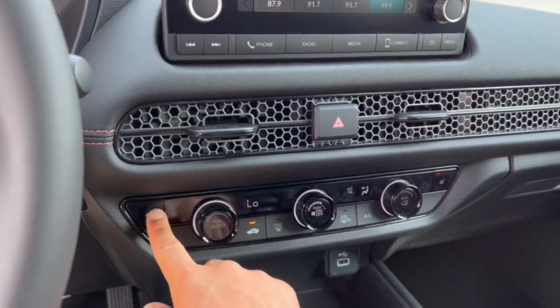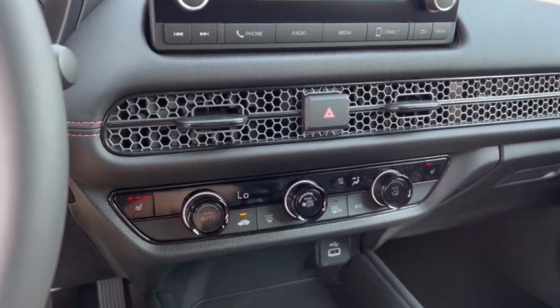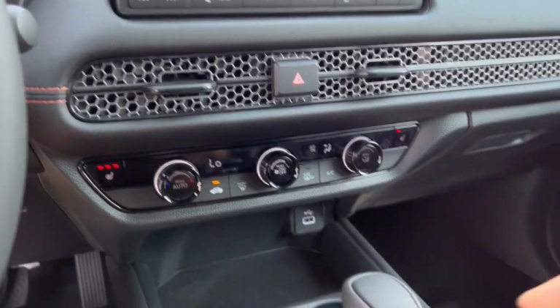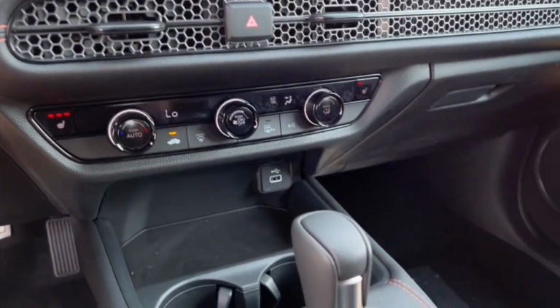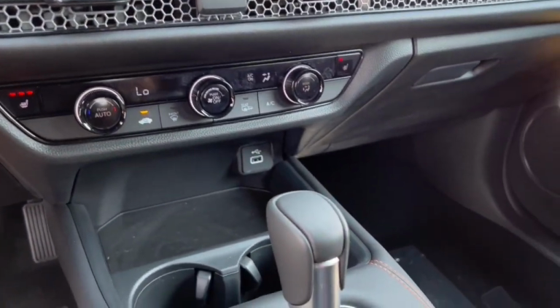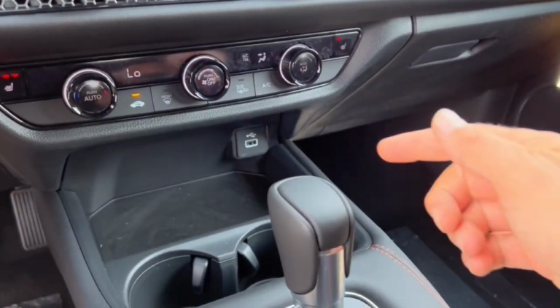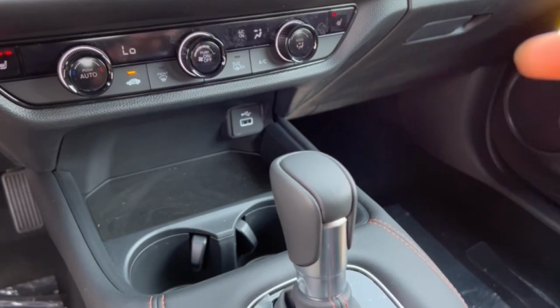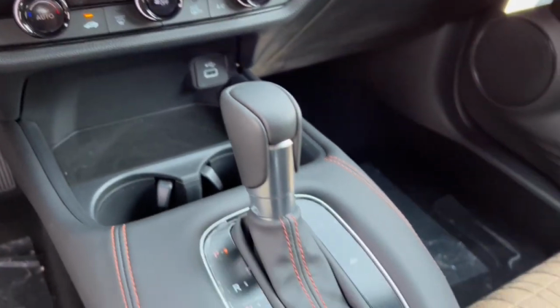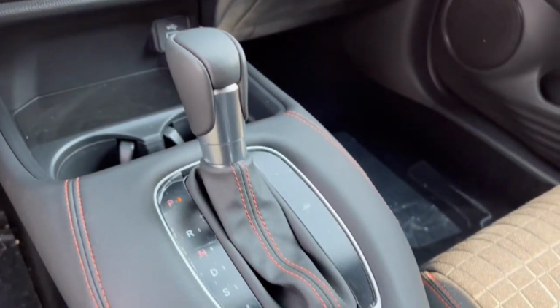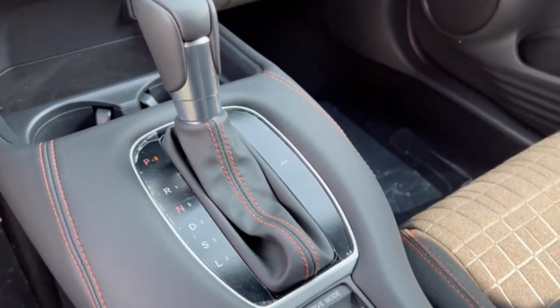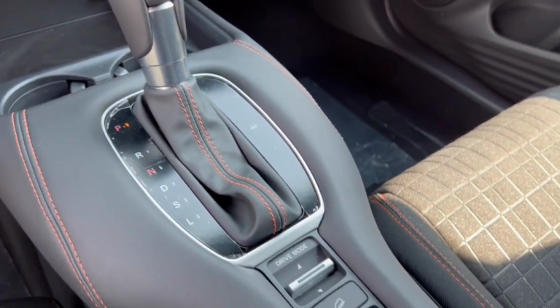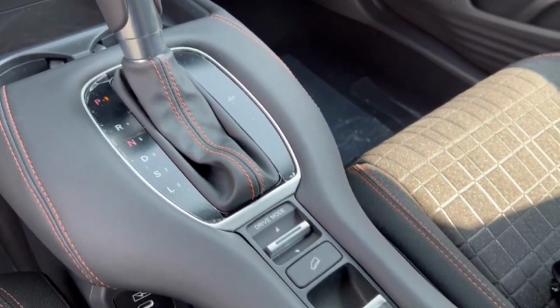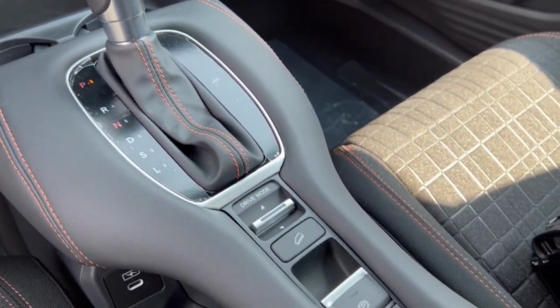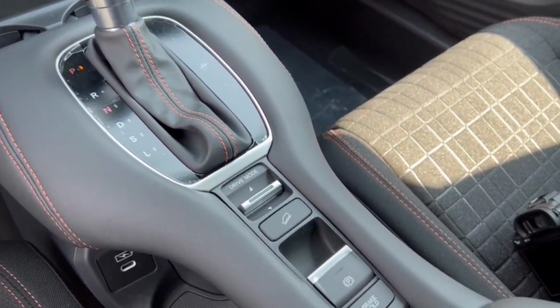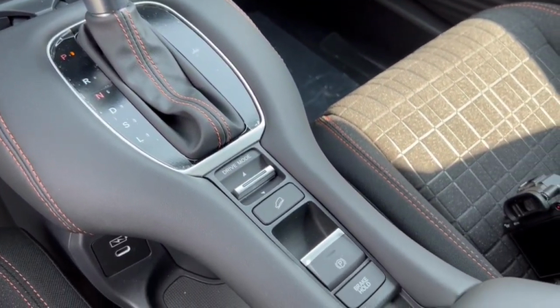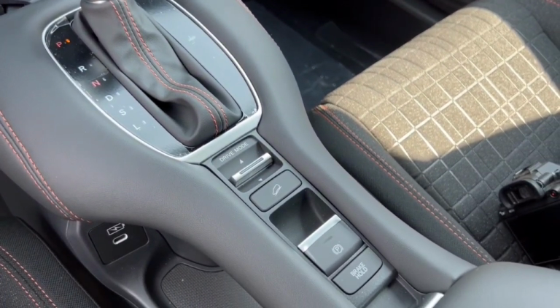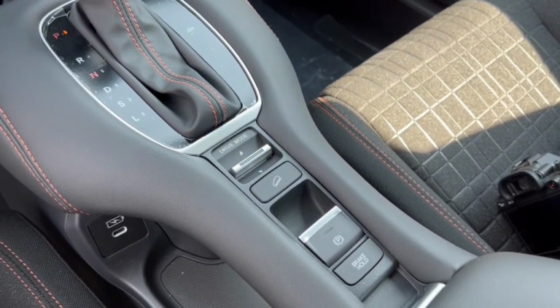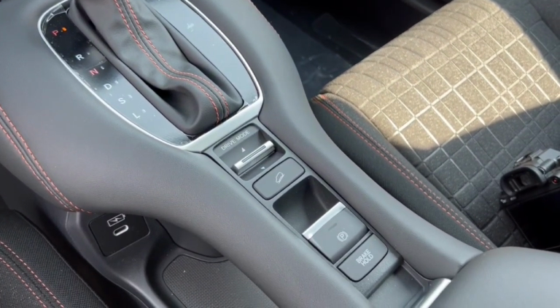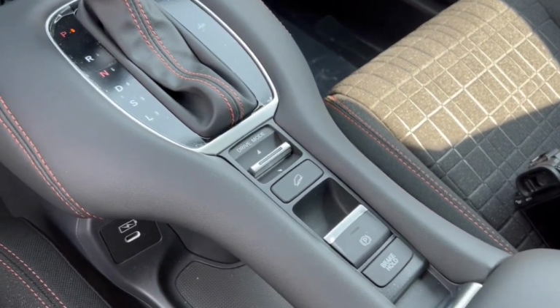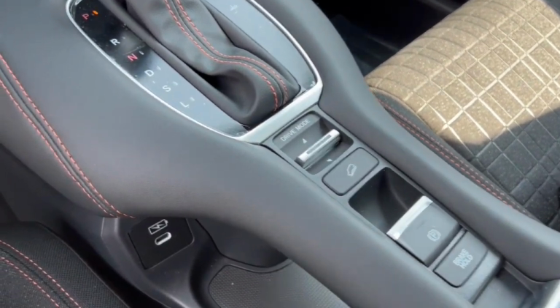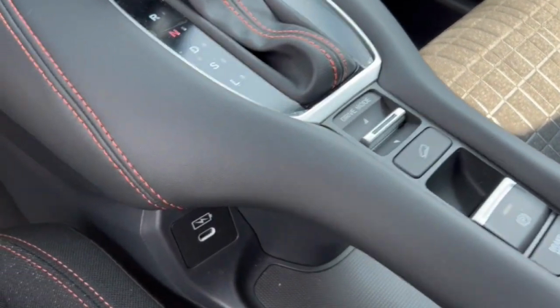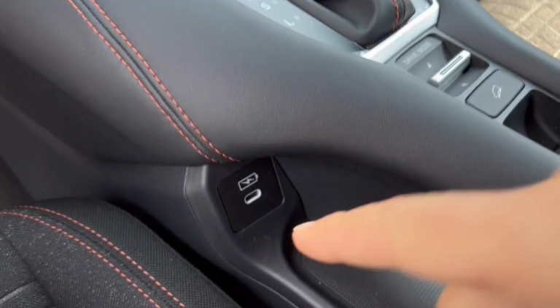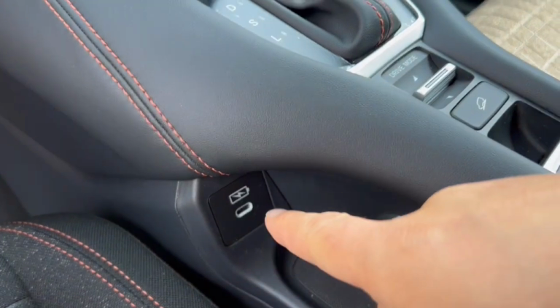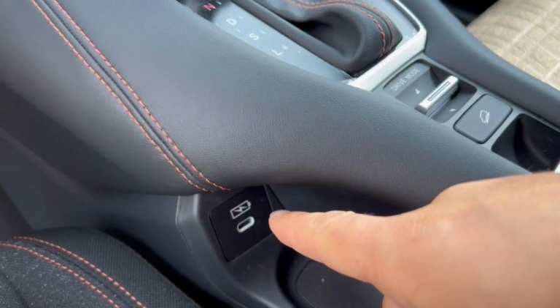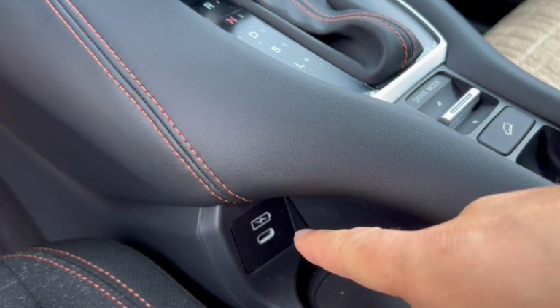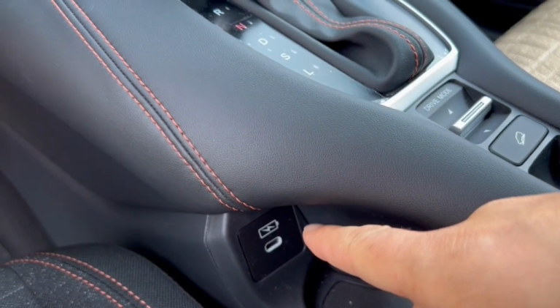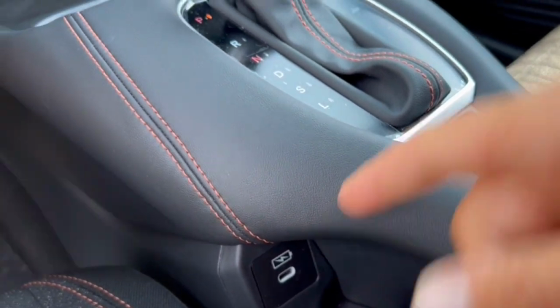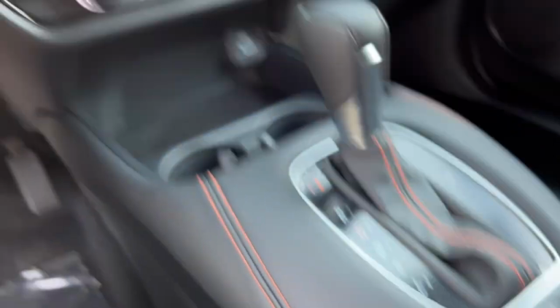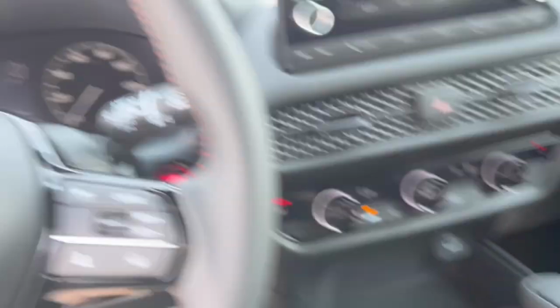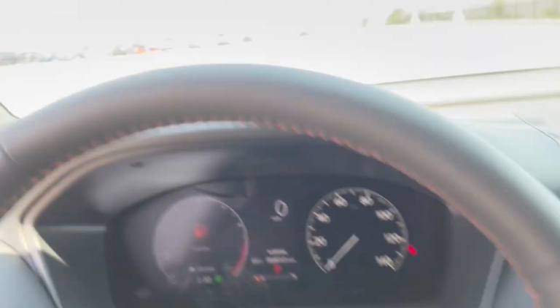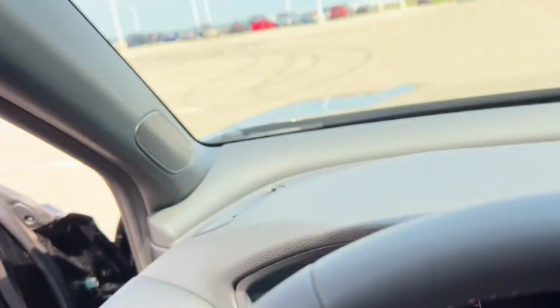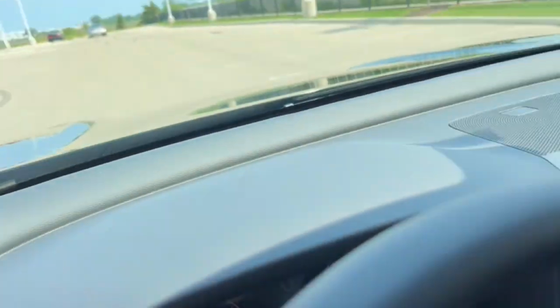It also features heated front seats, a USB charging port, different drive modes, brake hold, hill descent control, and a Lightning cable charger.